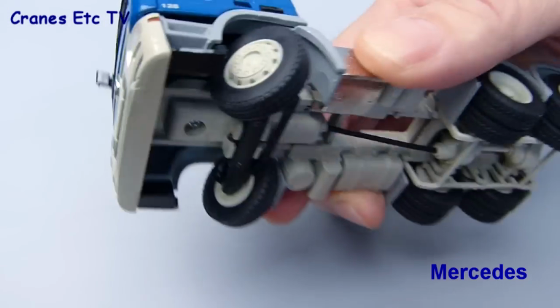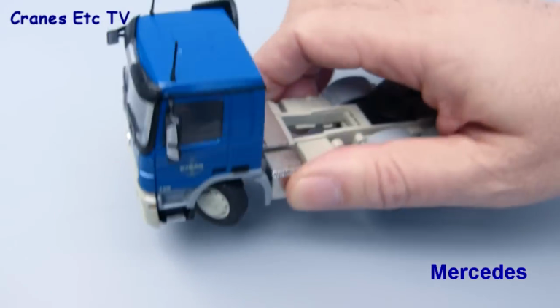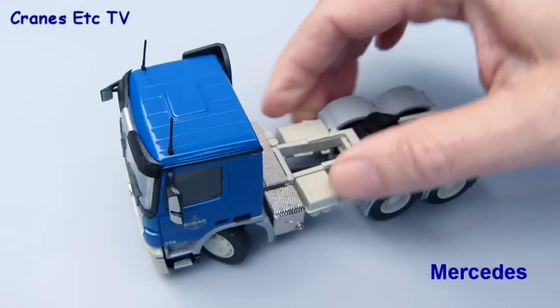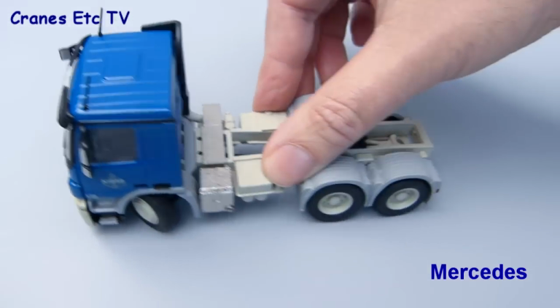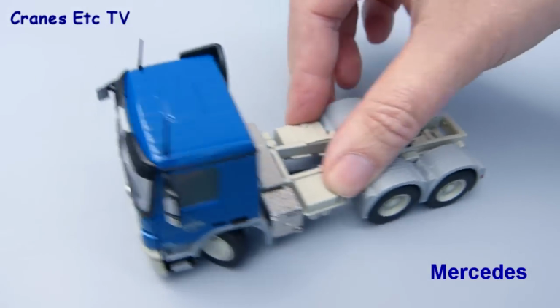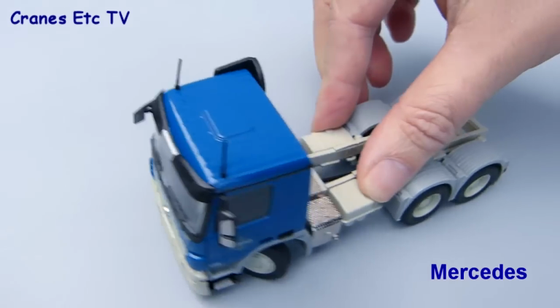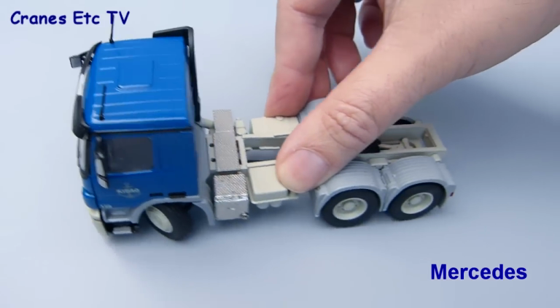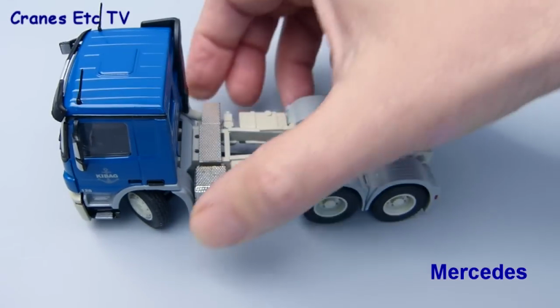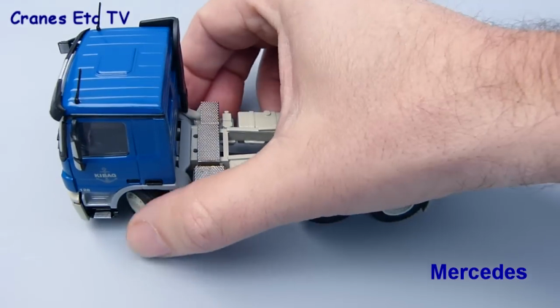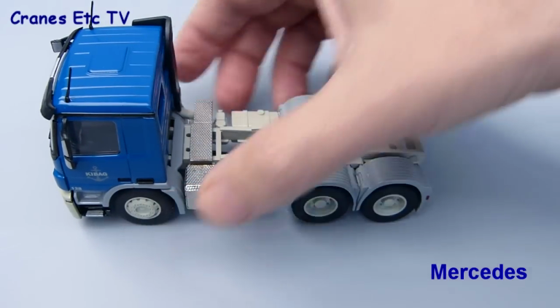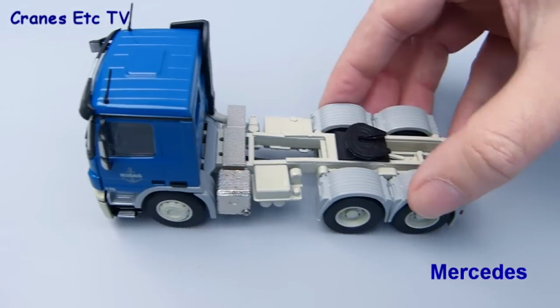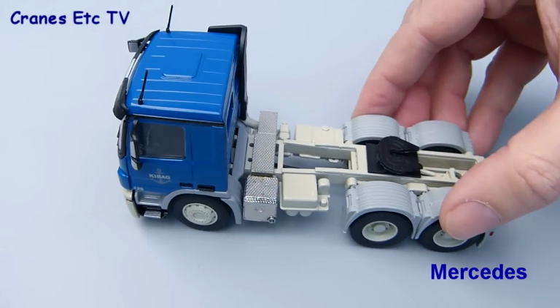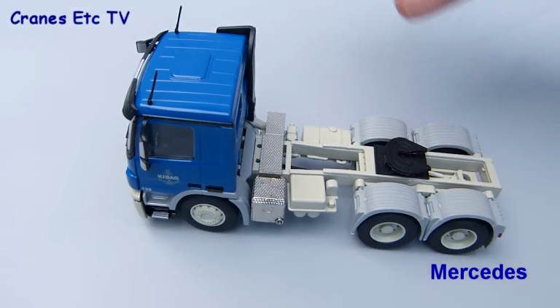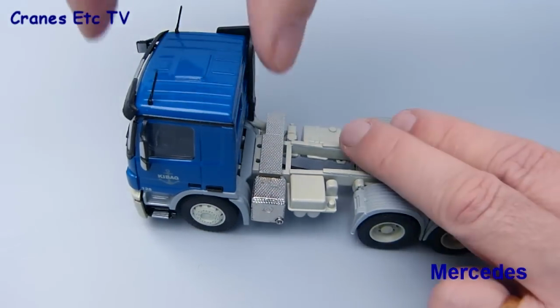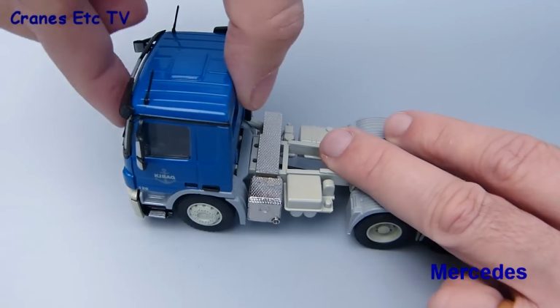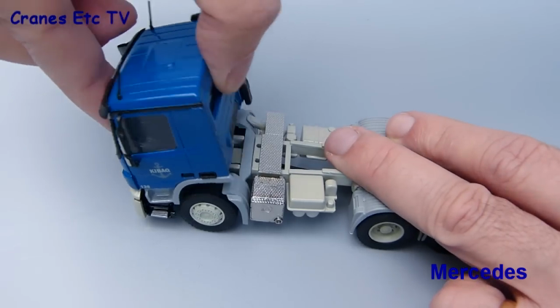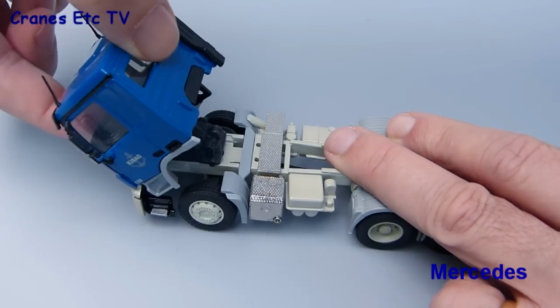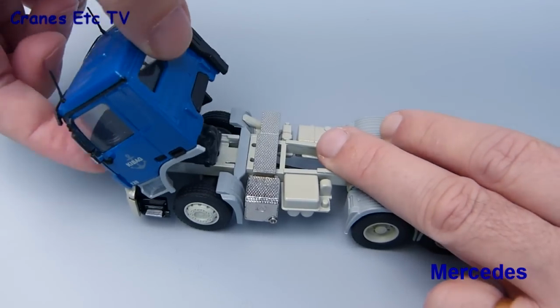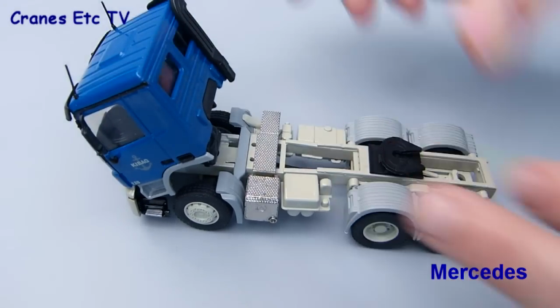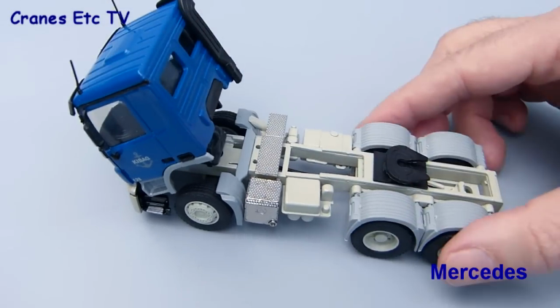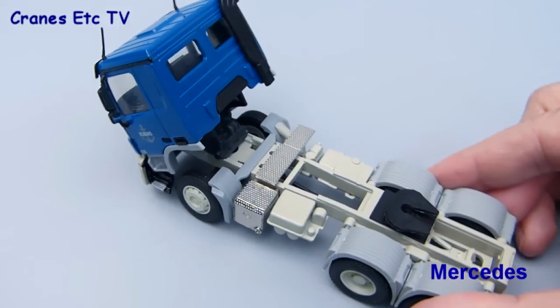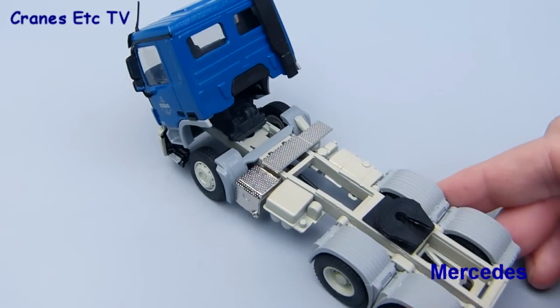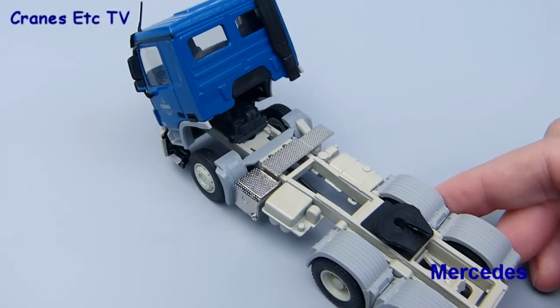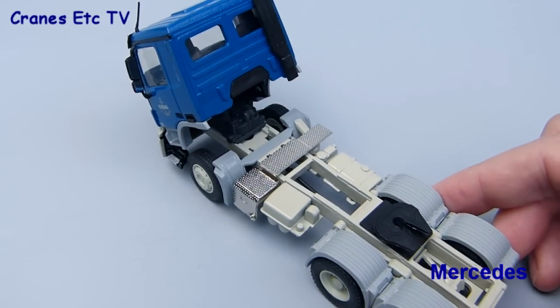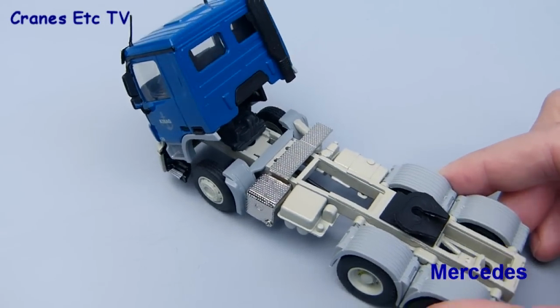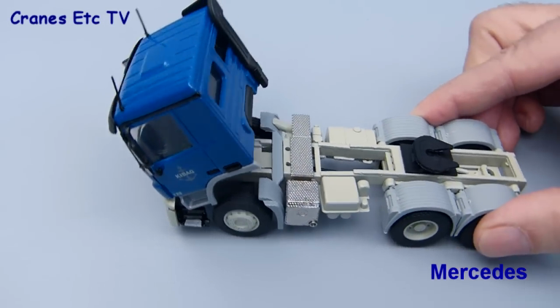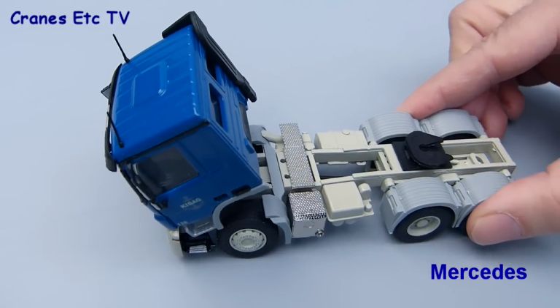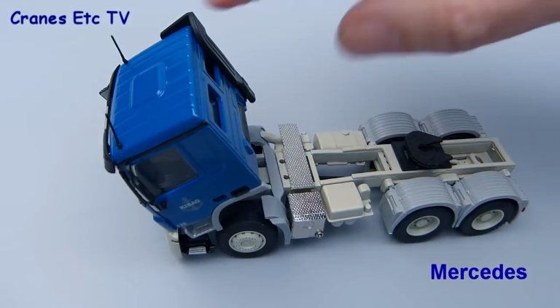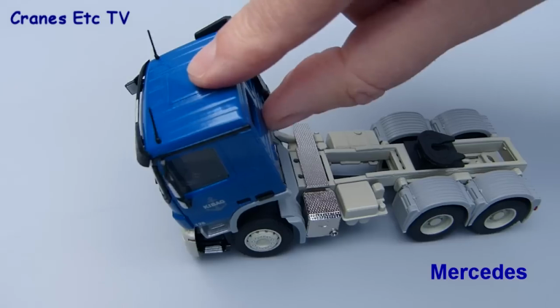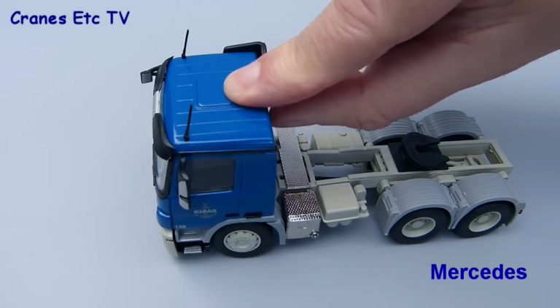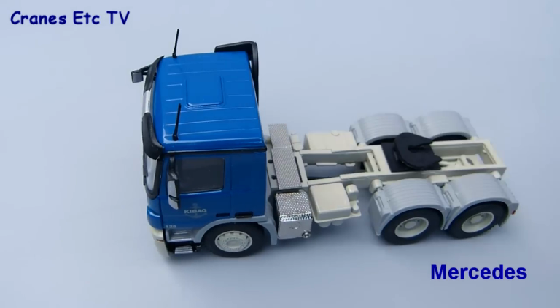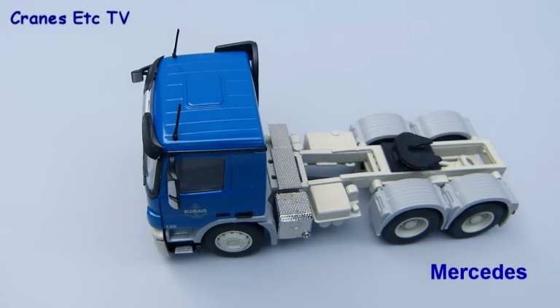The range of movement on the steering is very good and gives you a really hard lock so you can pose it turning very tightly indeed. On these models it's usual for the cab to tilt, and that is the case here — when tilted it reveals a plastic engine.